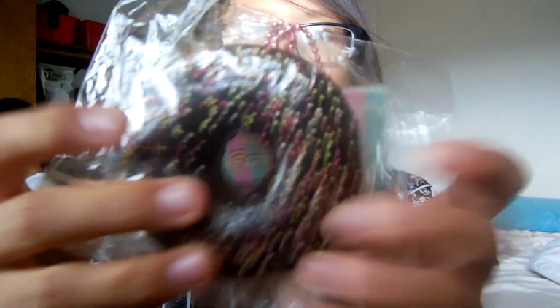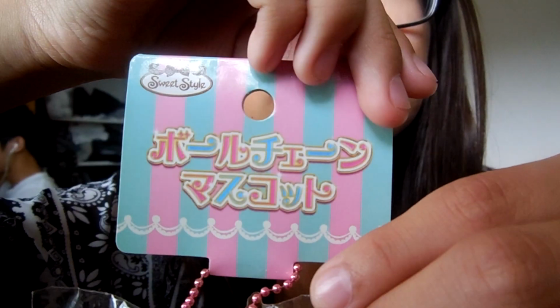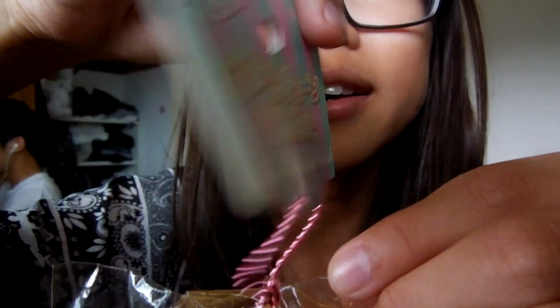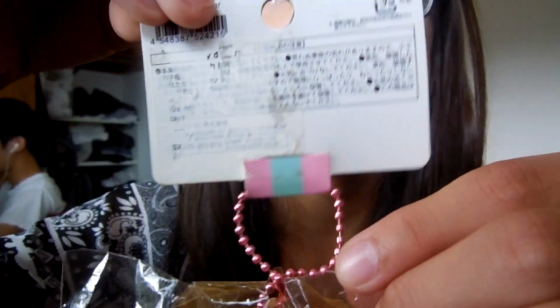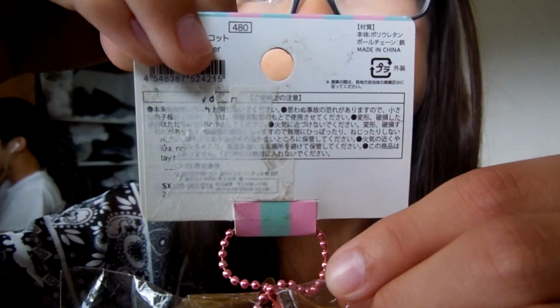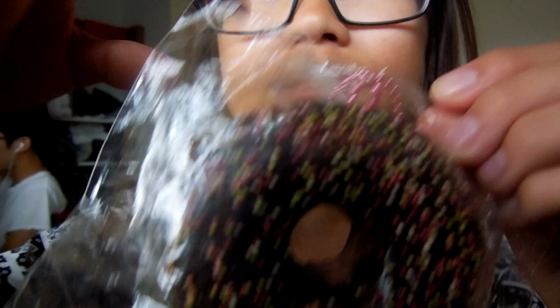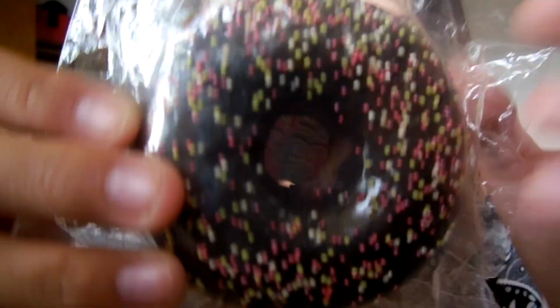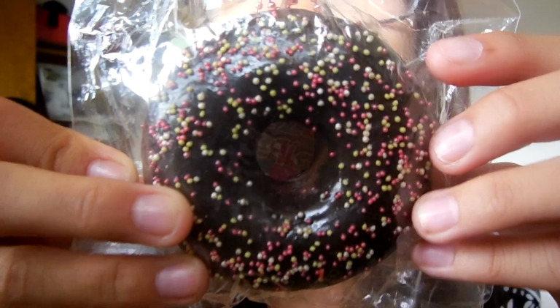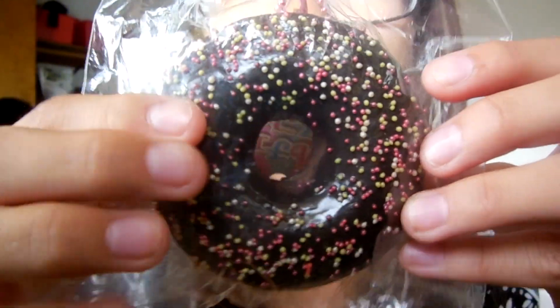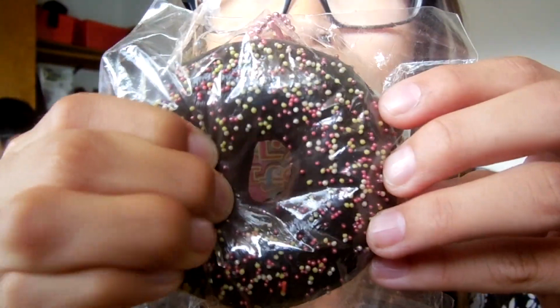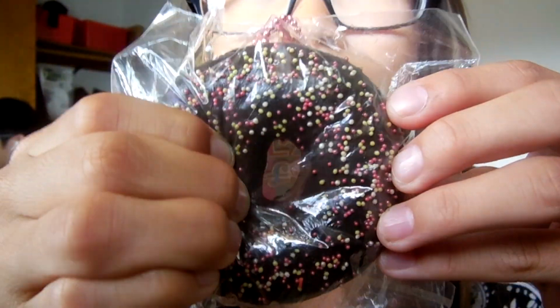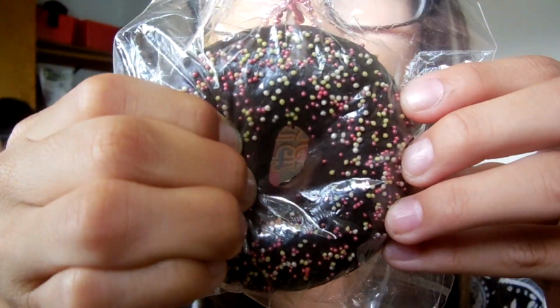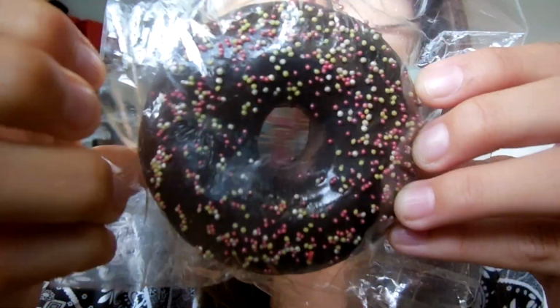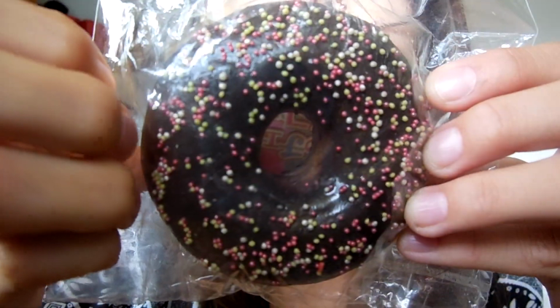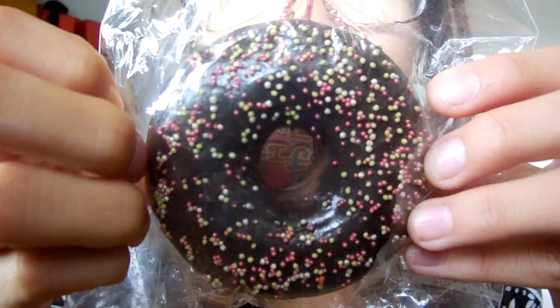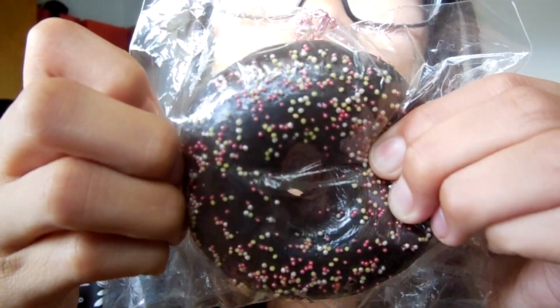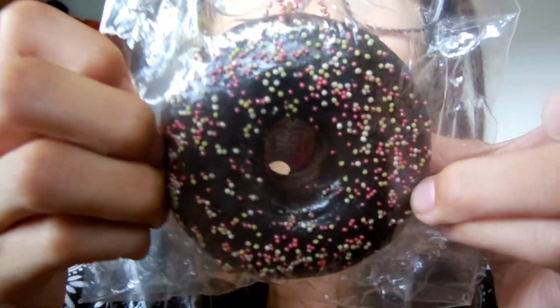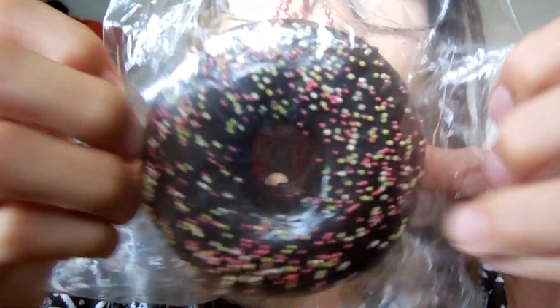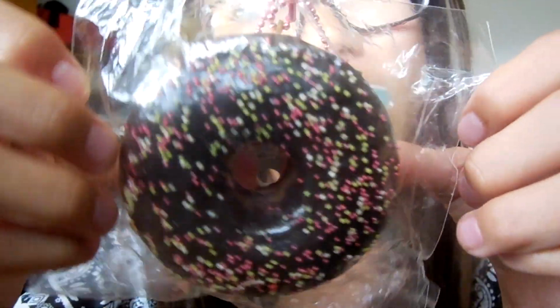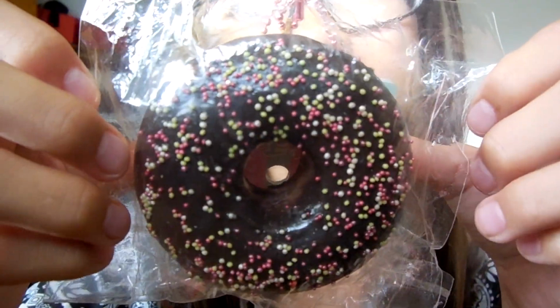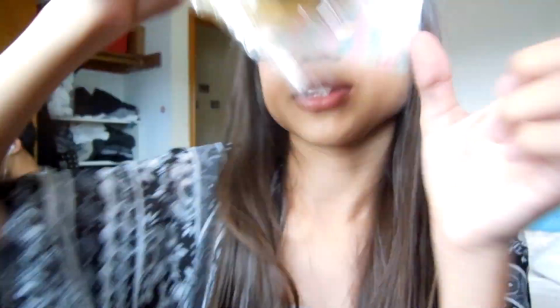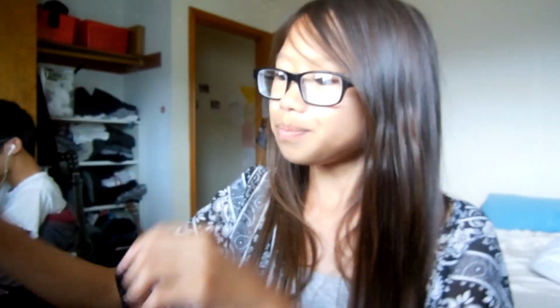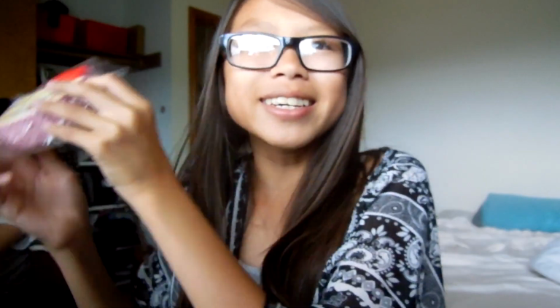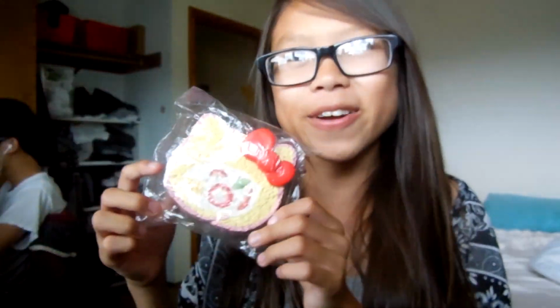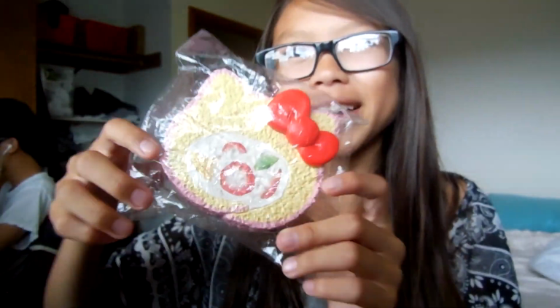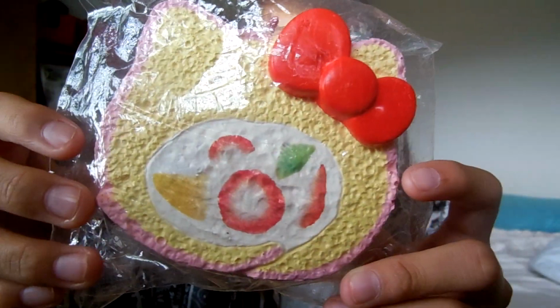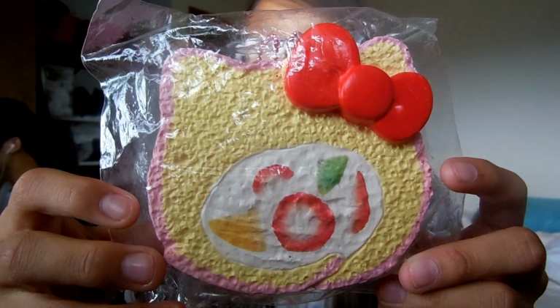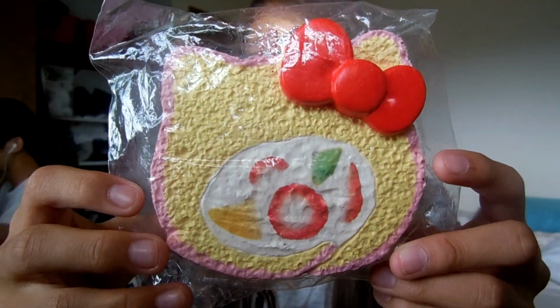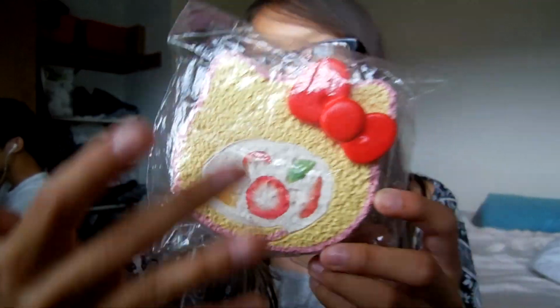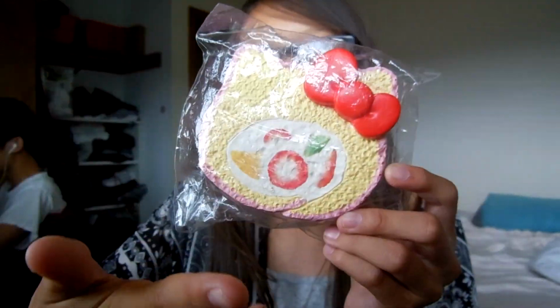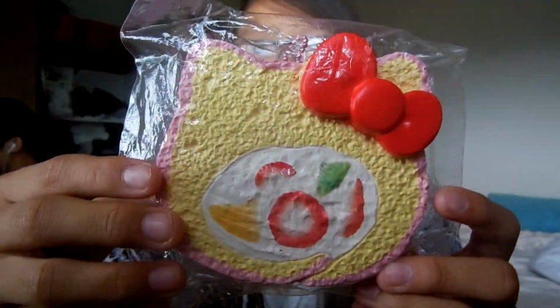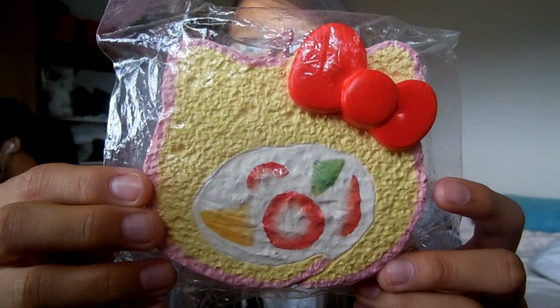Here is the tag. It's so bright, I'm really sorry about that. Next is cake roll and I chose the Hello Kitty cake roll, as you can tell.